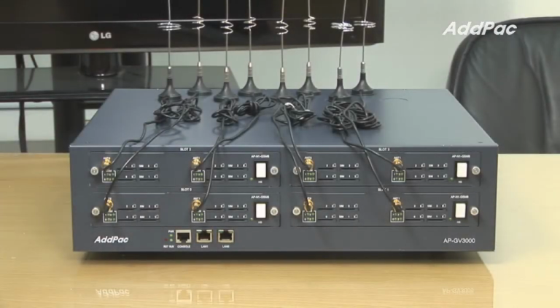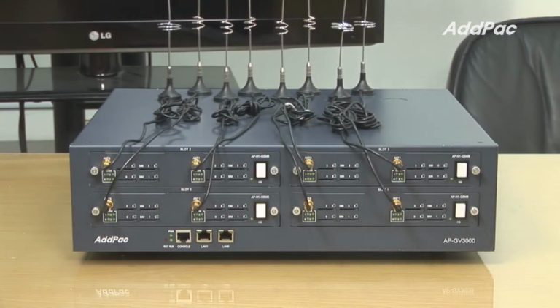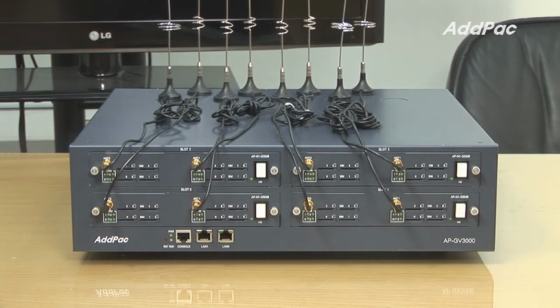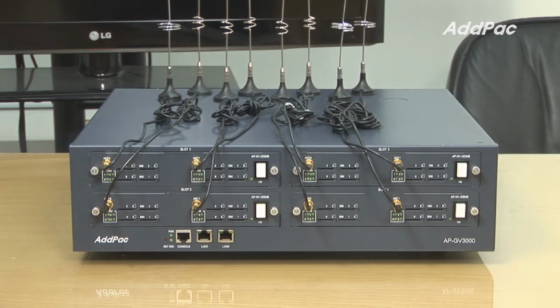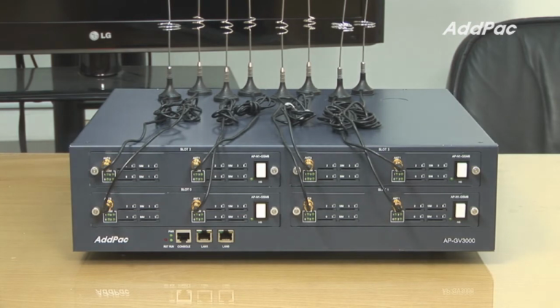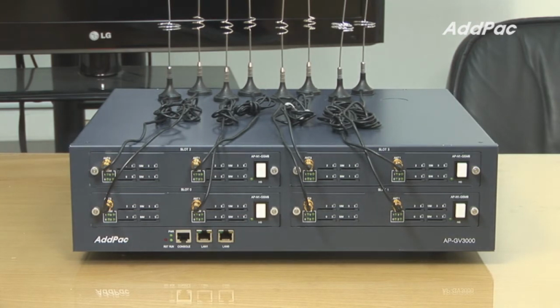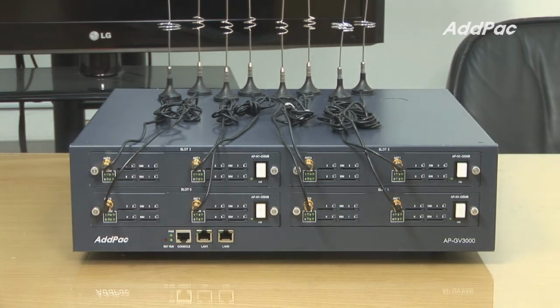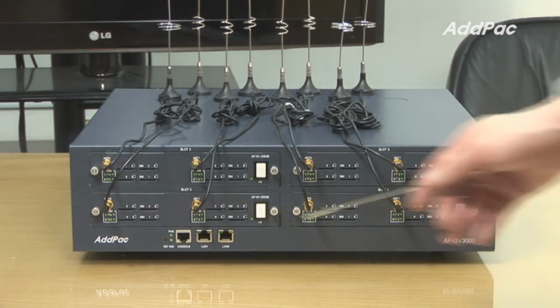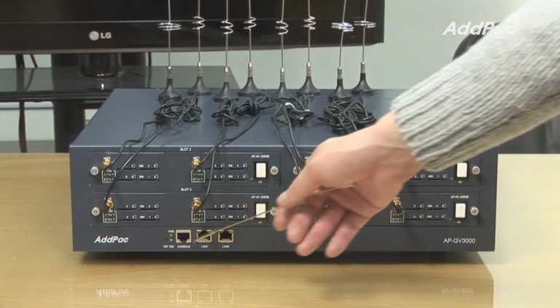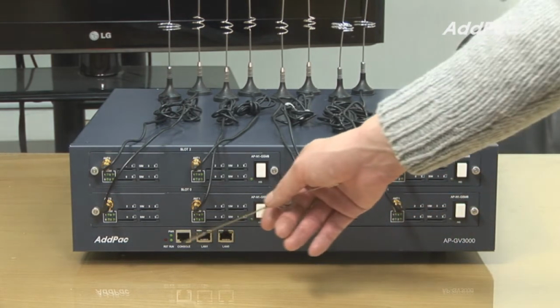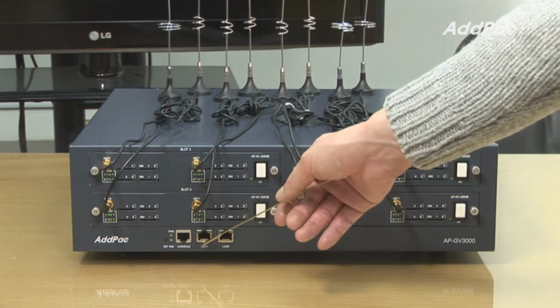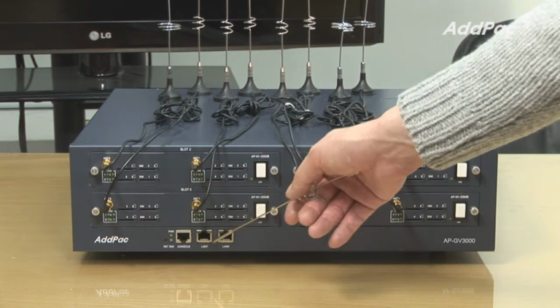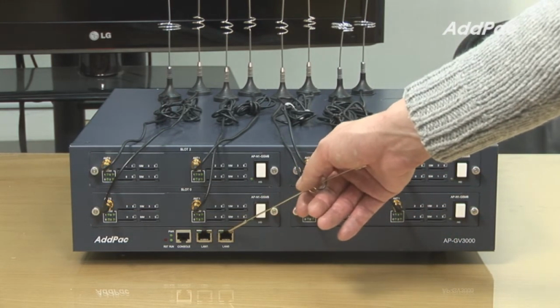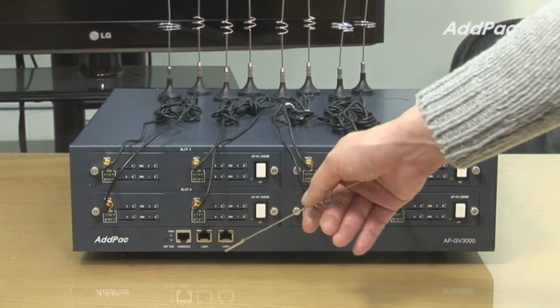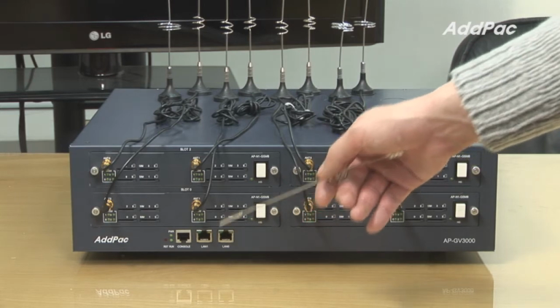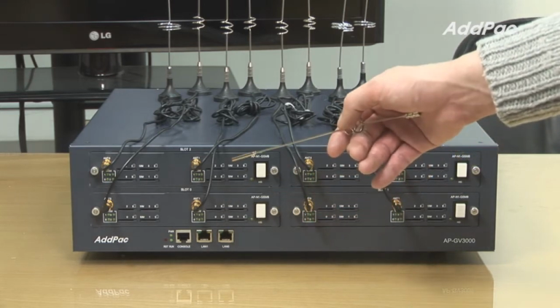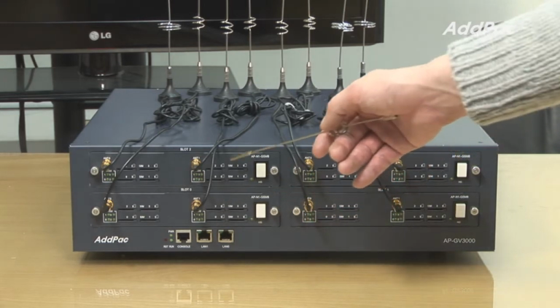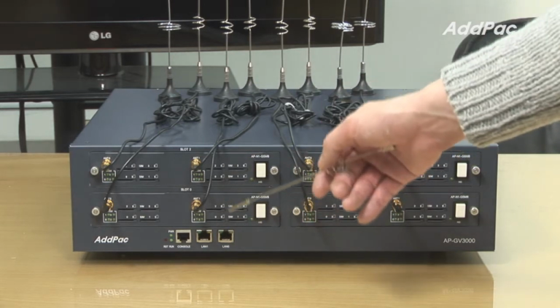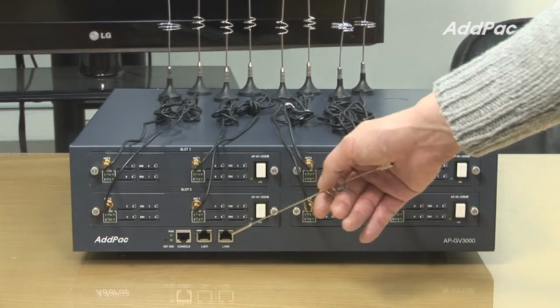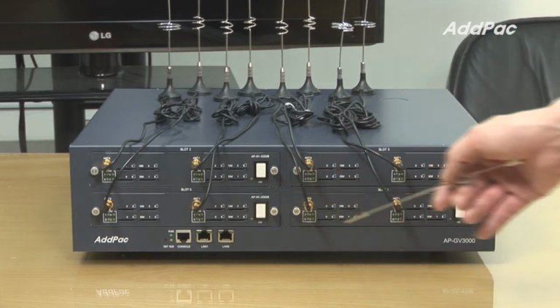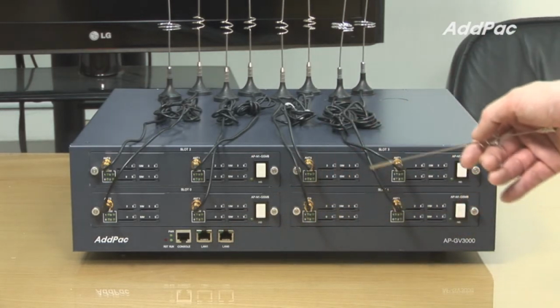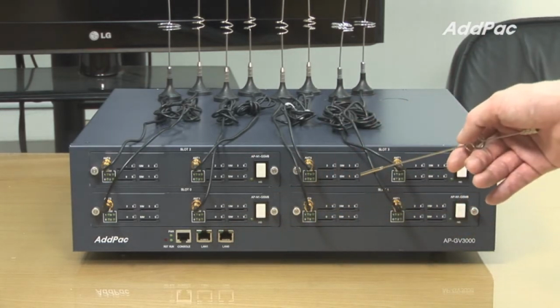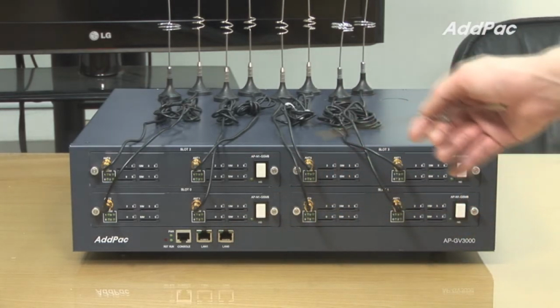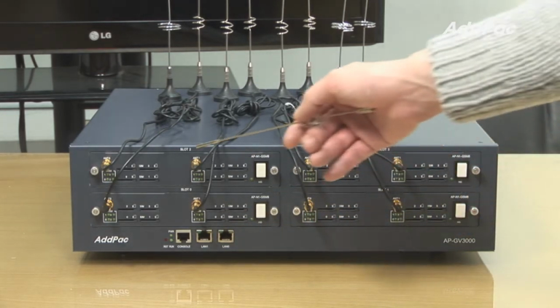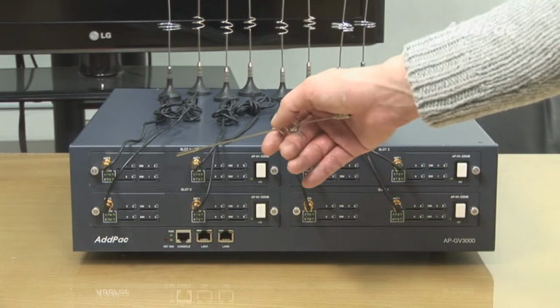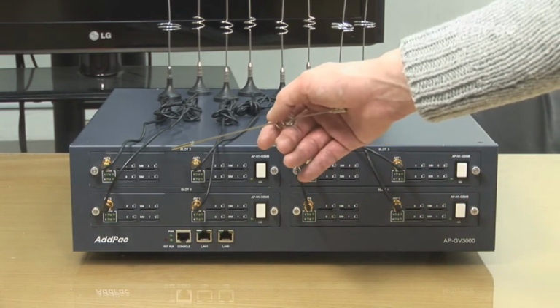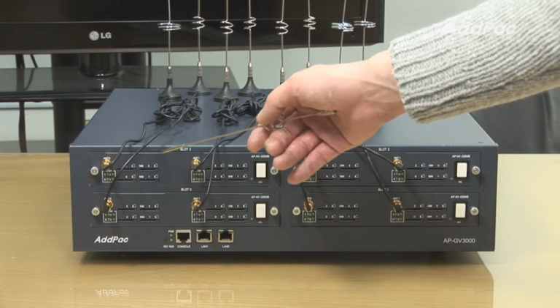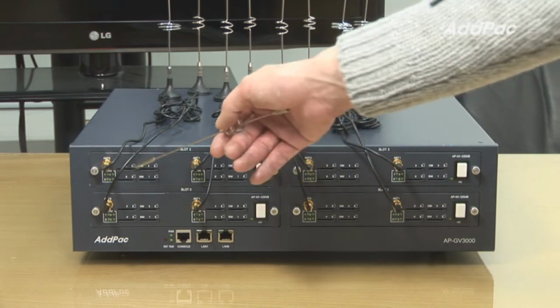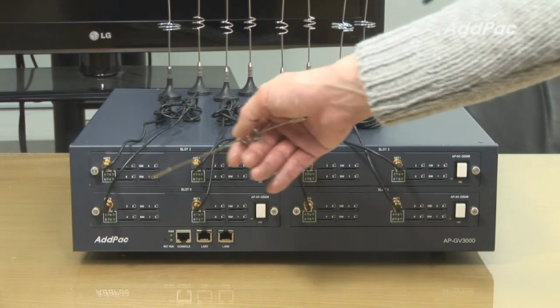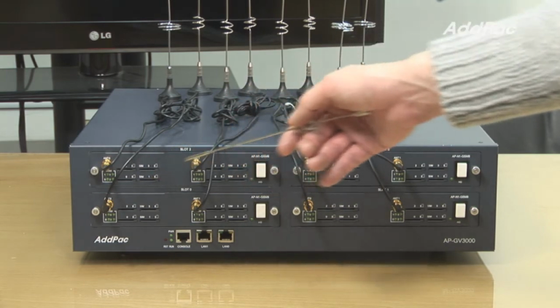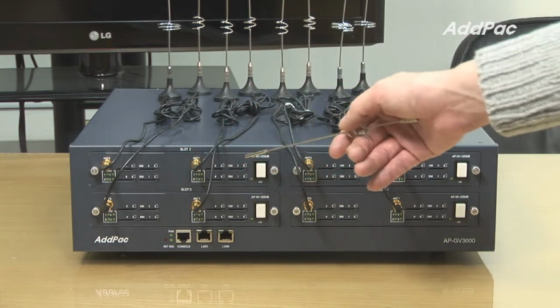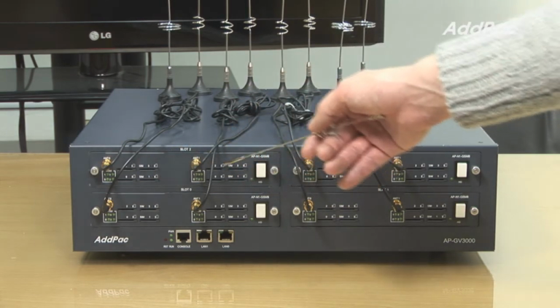At the front of APGV3000, it provides one console port and two Fast Ethernet ports. It also provides four module slots, and each module supports eight GSM channels.